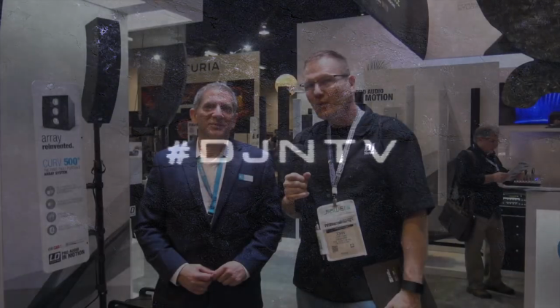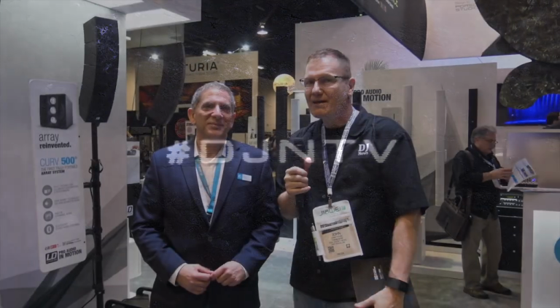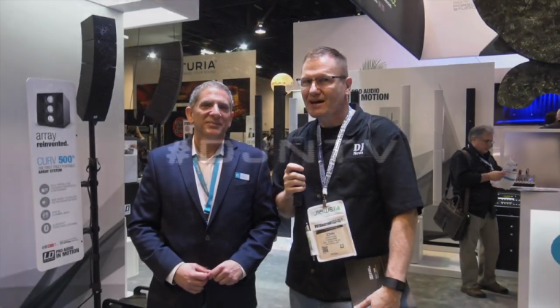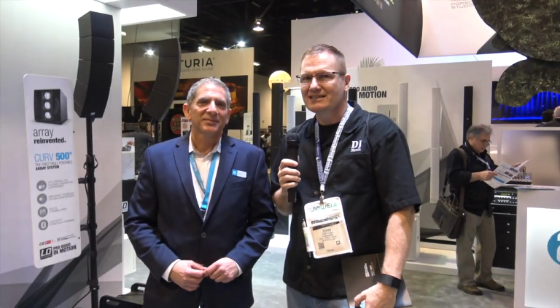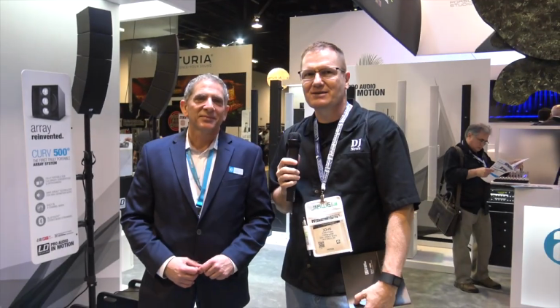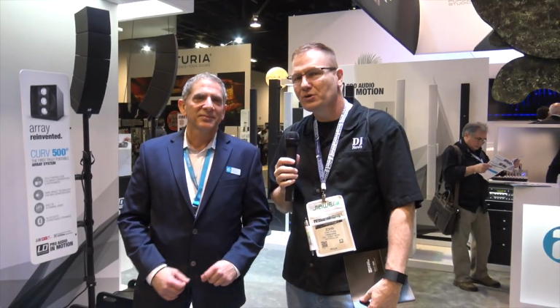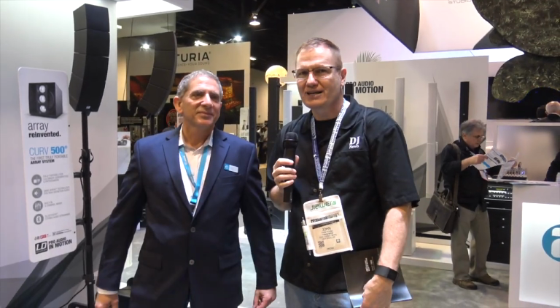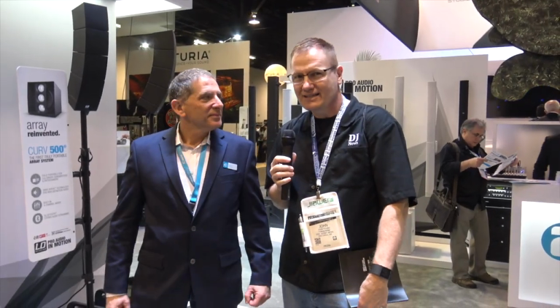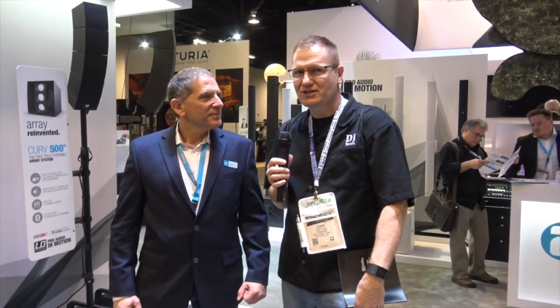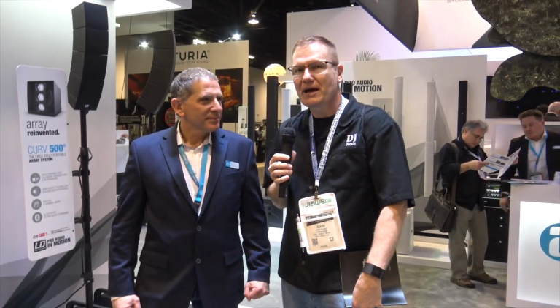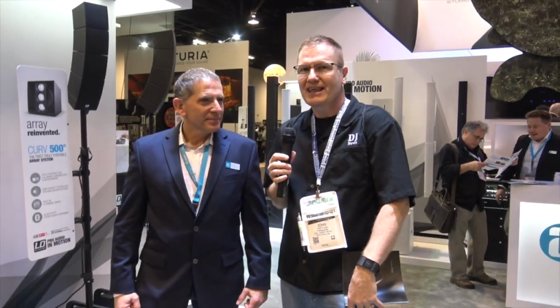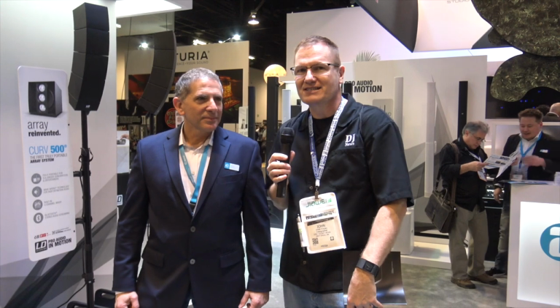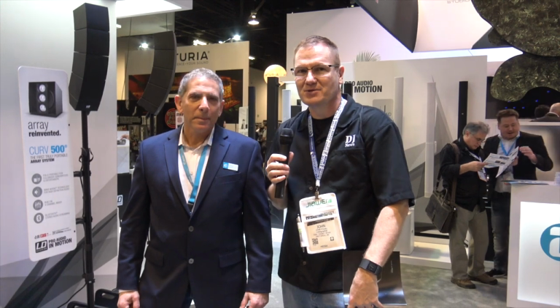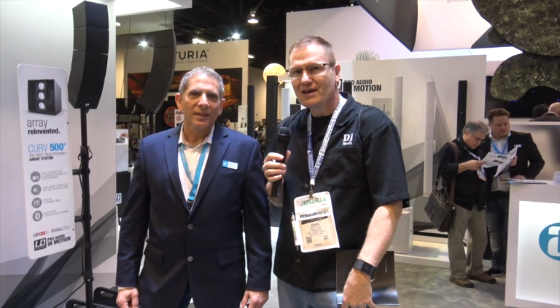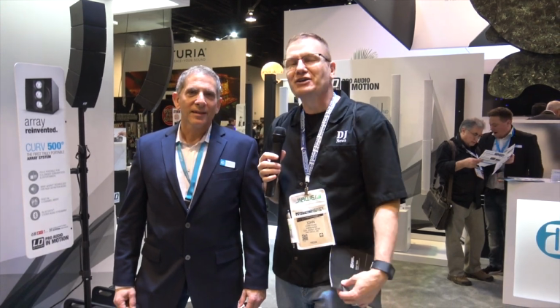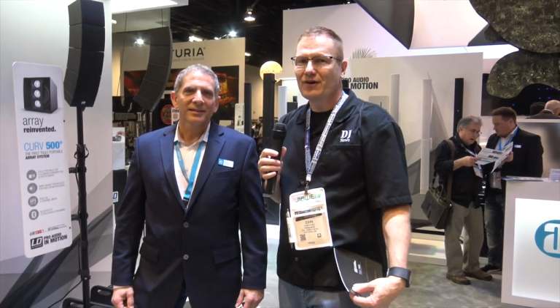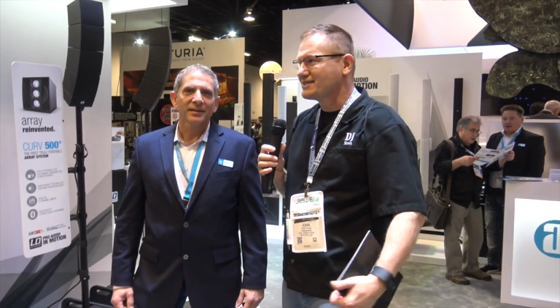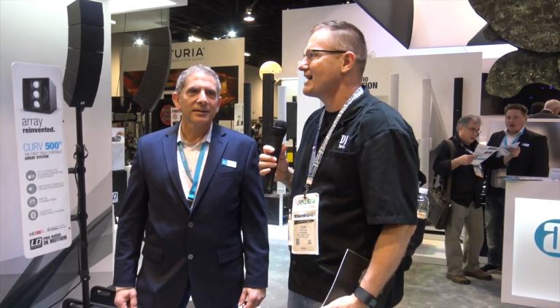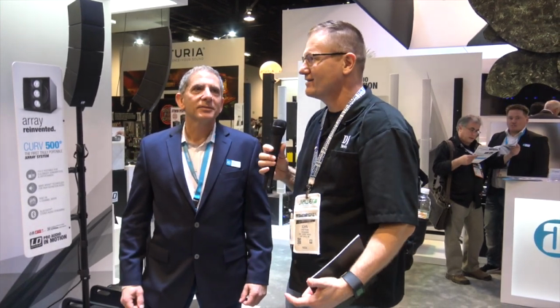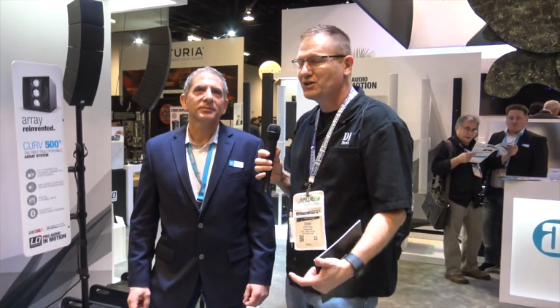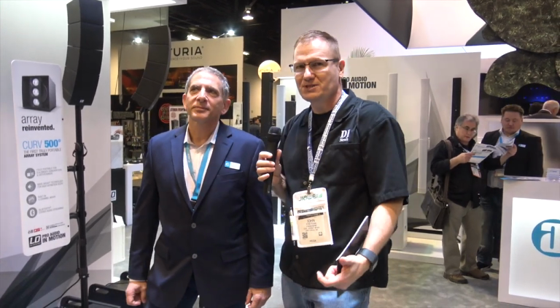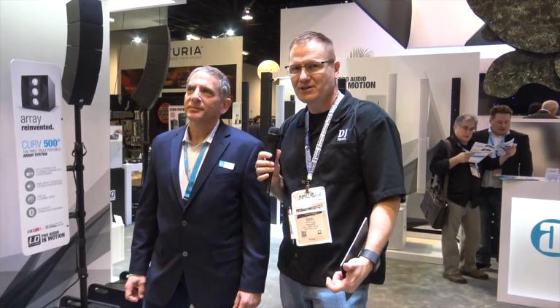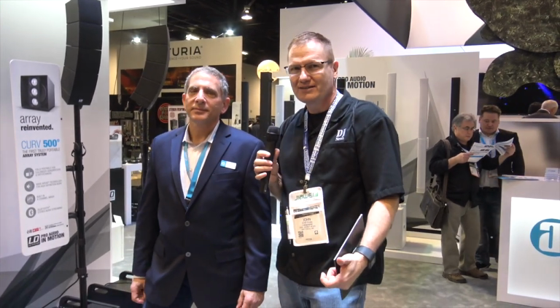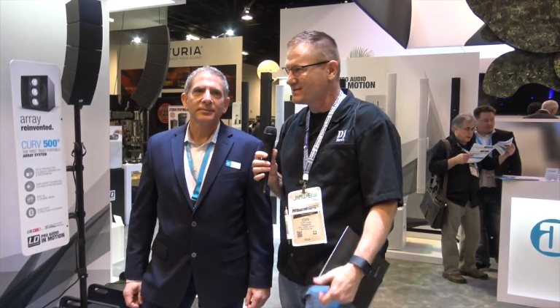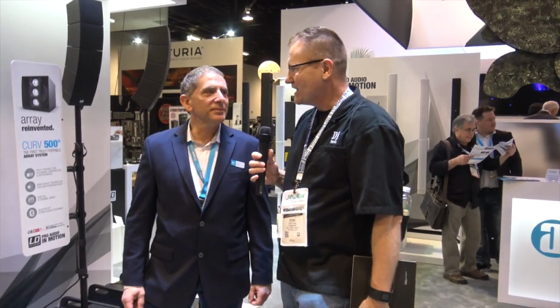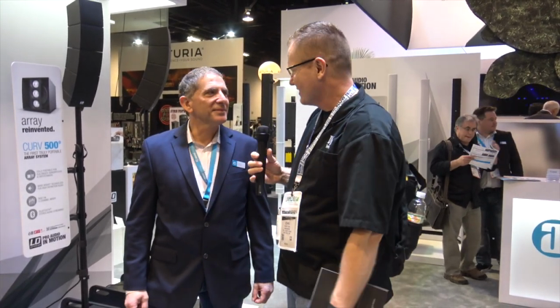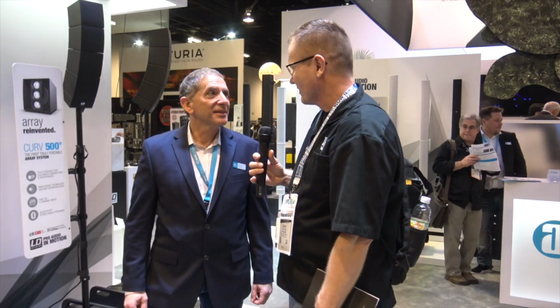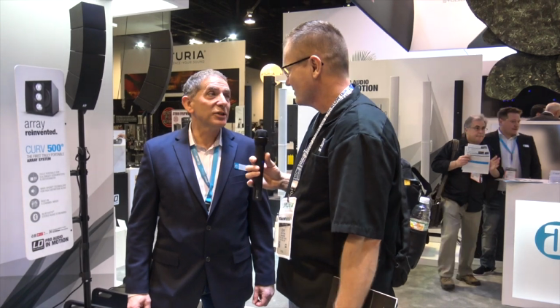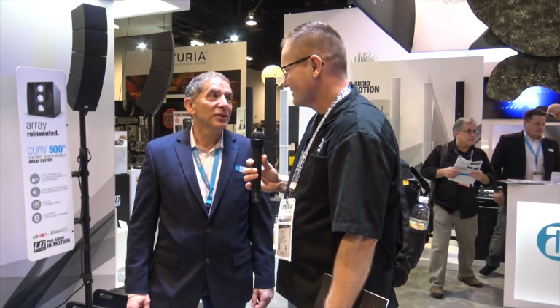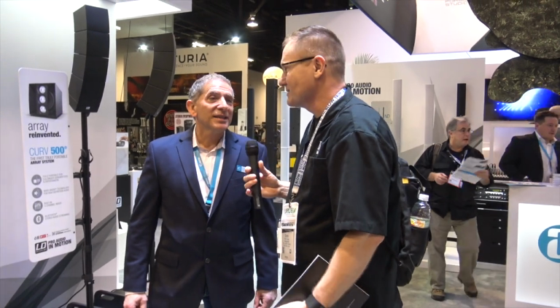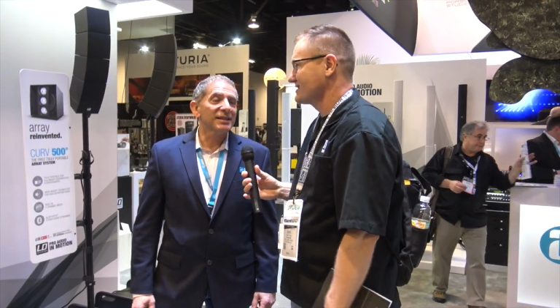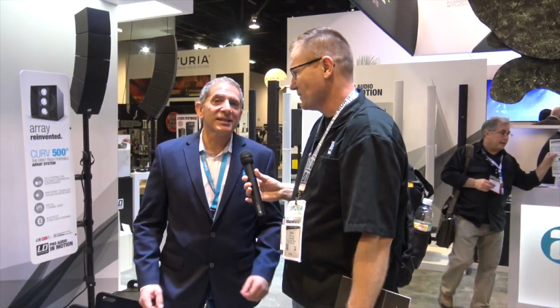We're at NAMM 2018 looking at some of the cool new products released at this year's show, and that brought me to the LD Systems booth. You guys have heard Steve and I talk about a lot of cool speakers from LD Systems, and you've got another one. Tell us about this — this is sweet.